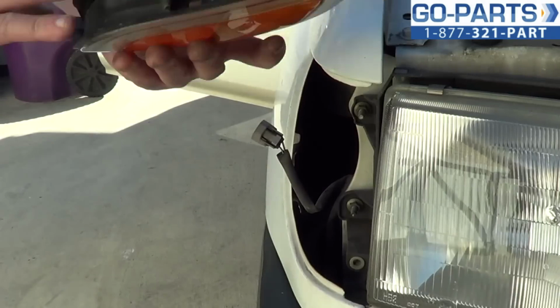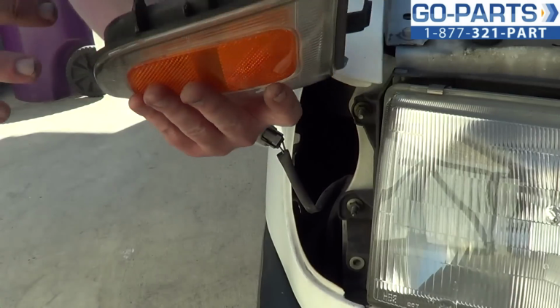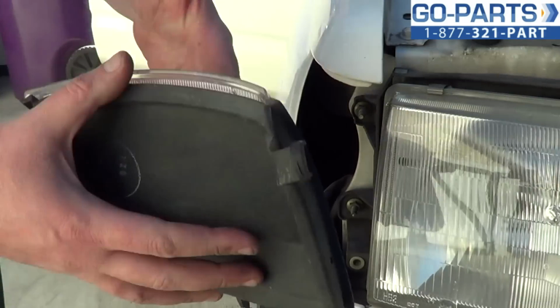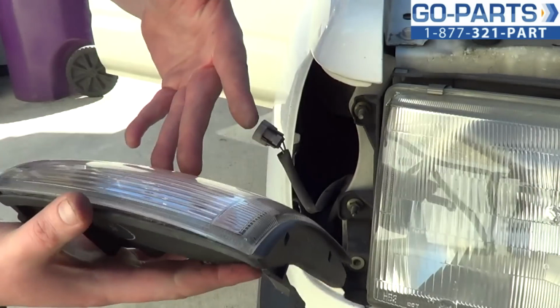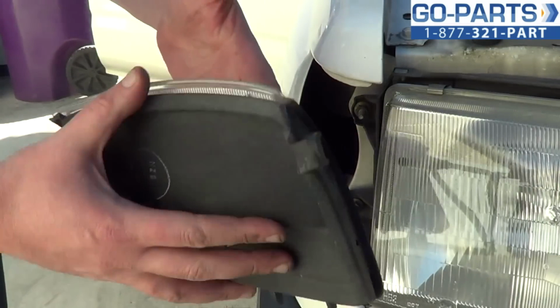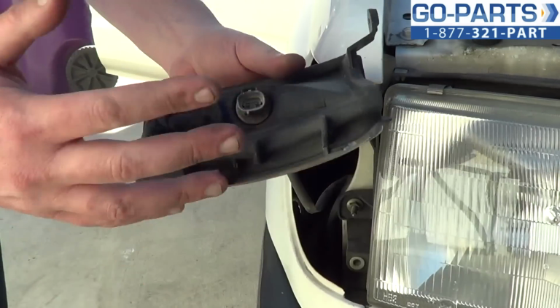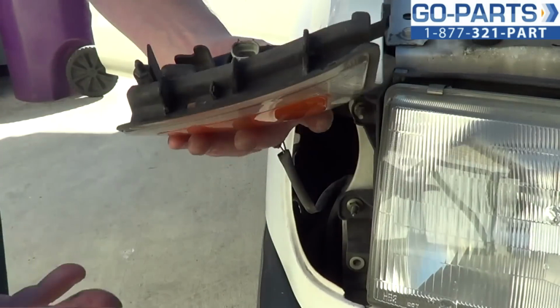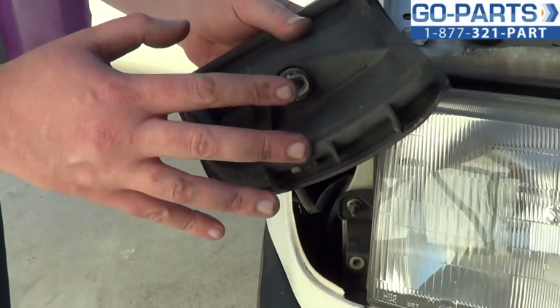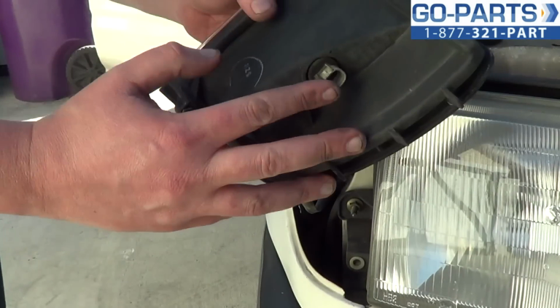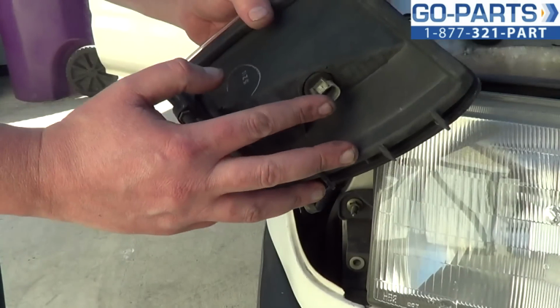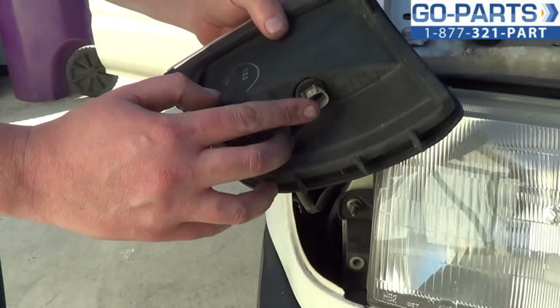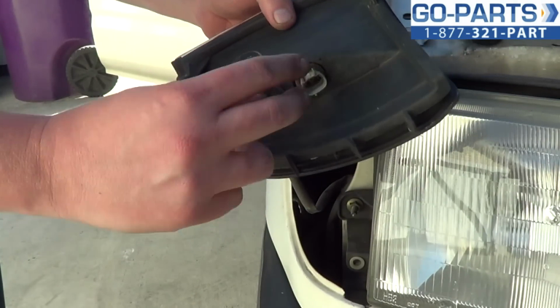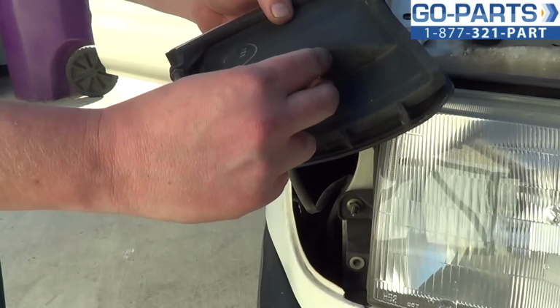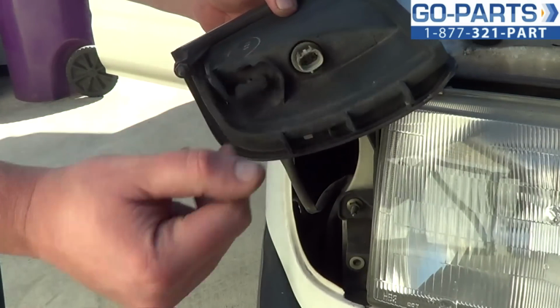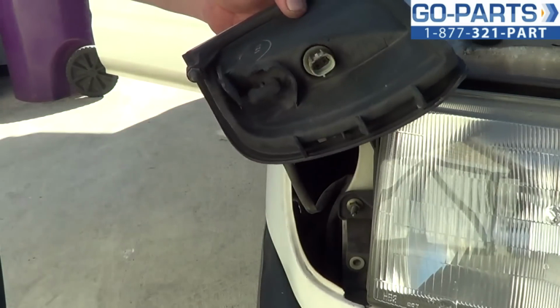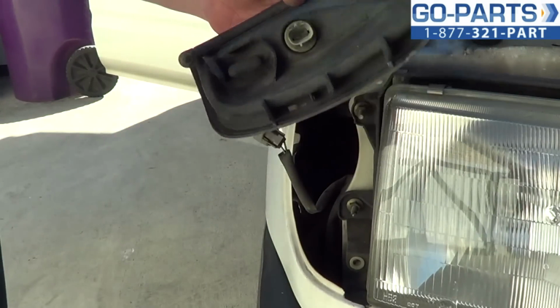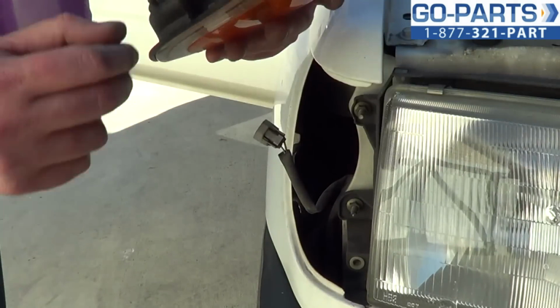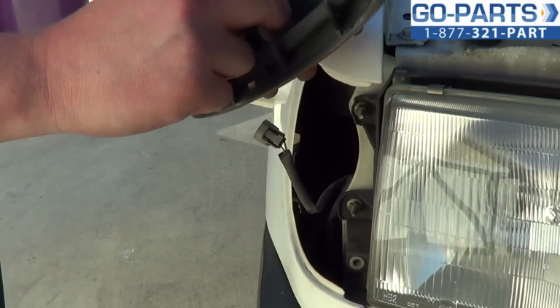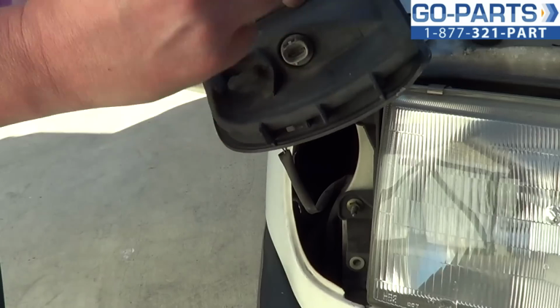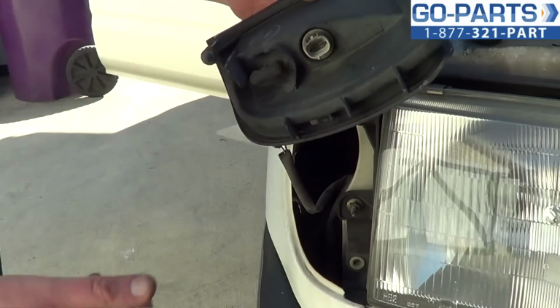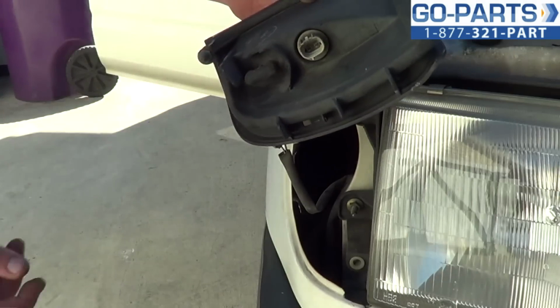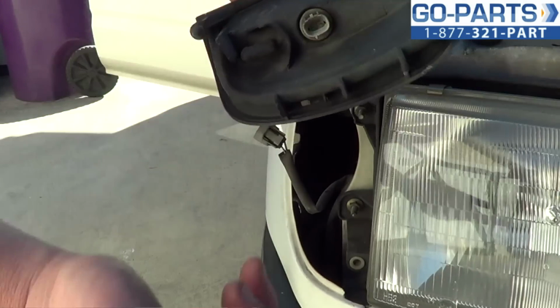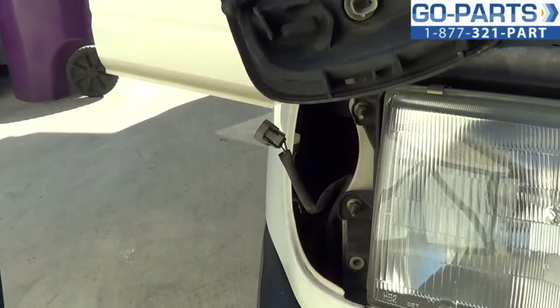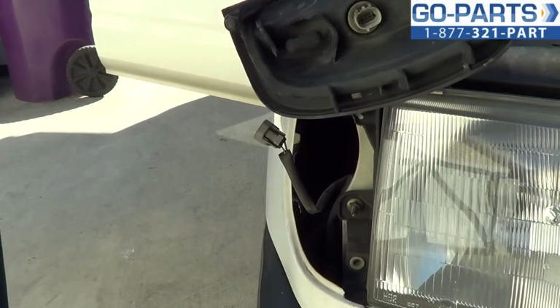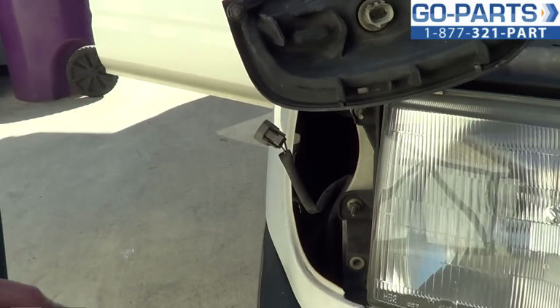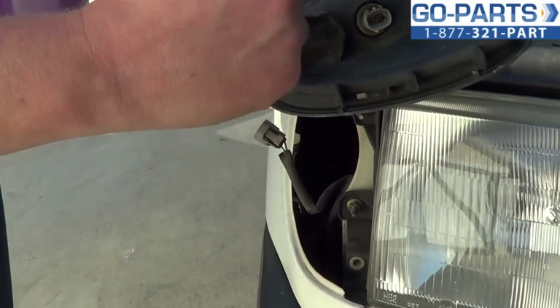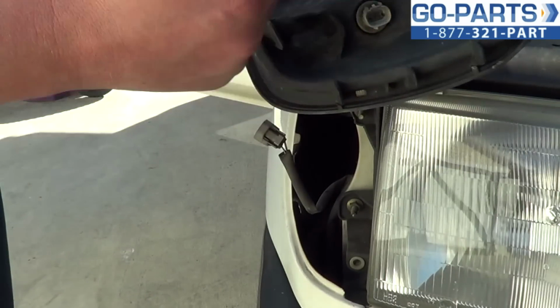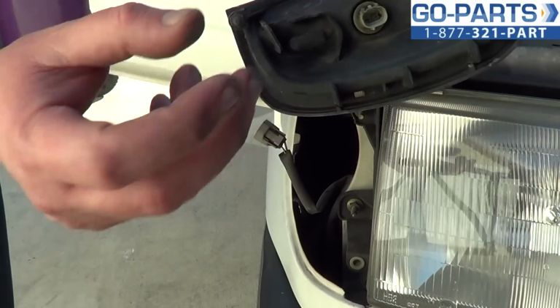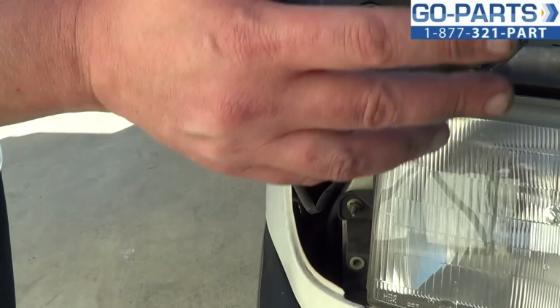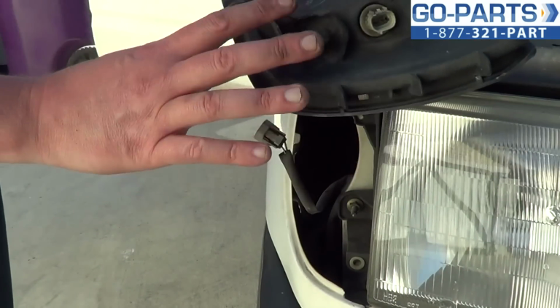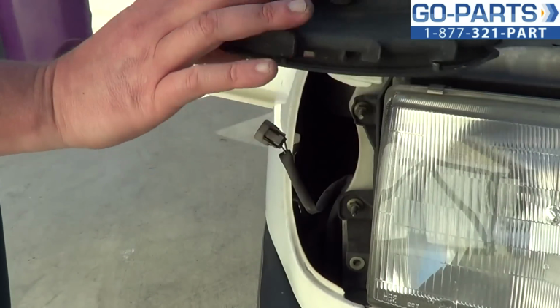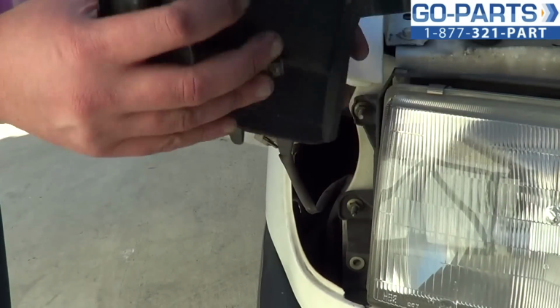Now, if you're wanting to change the bulb, you can turn your socket here counterclockwise, pull it right out, change the bulb out, put it right back in.